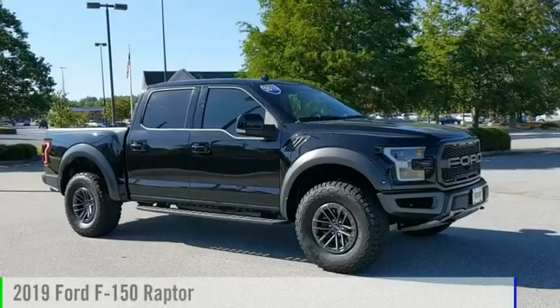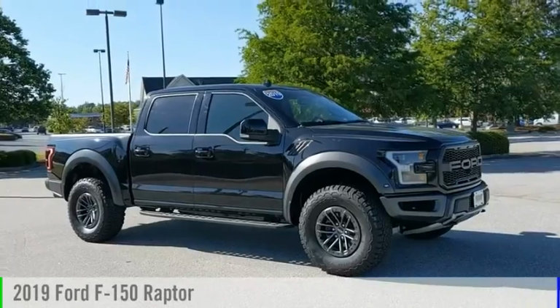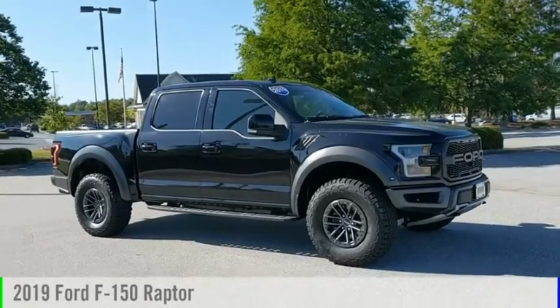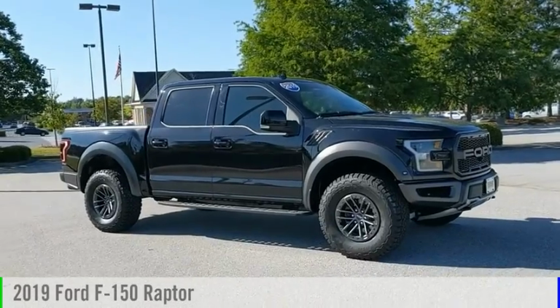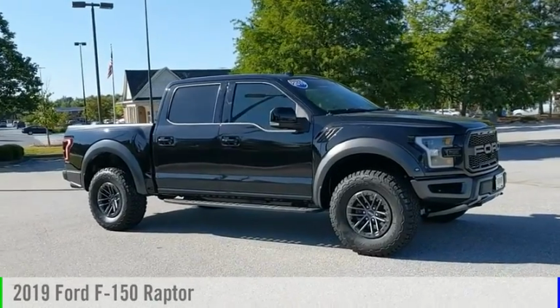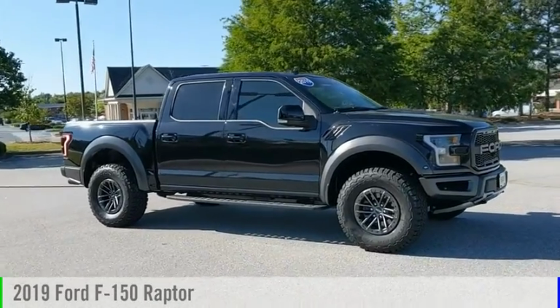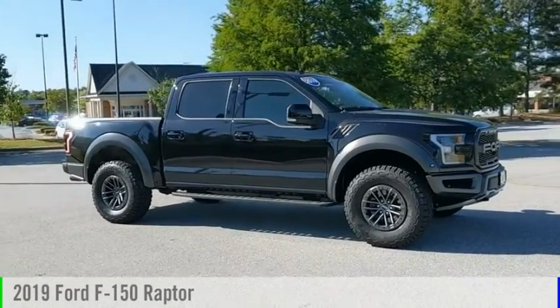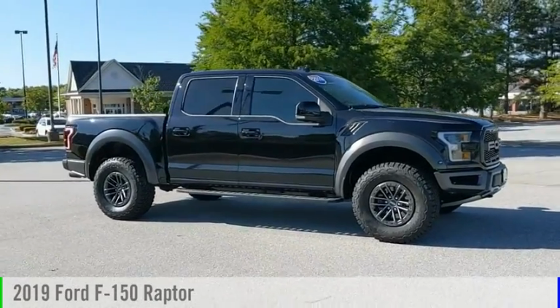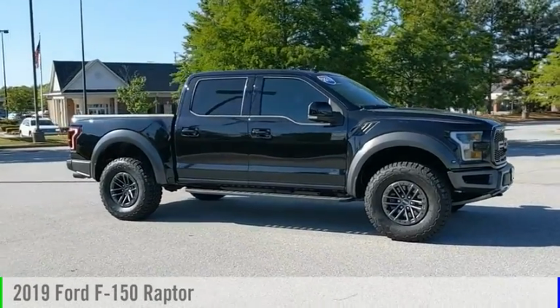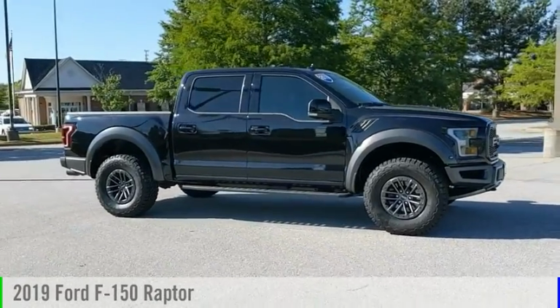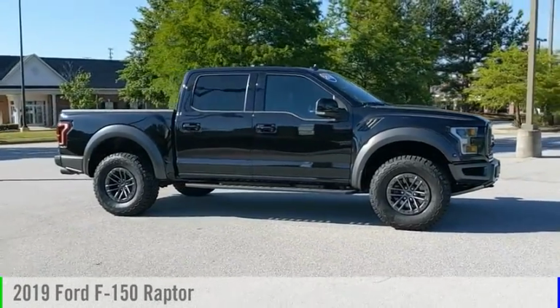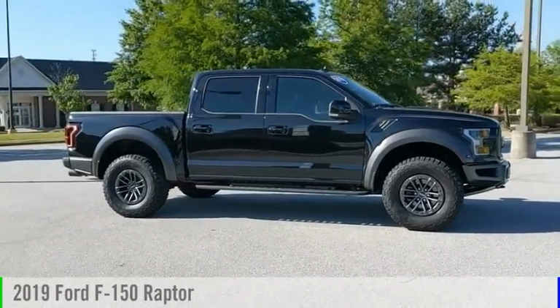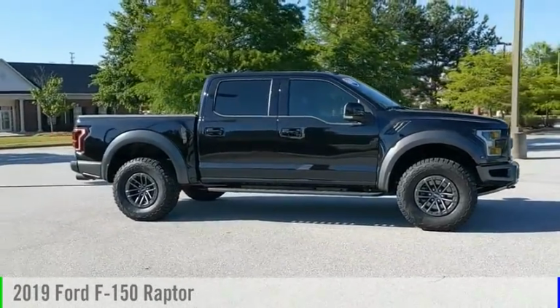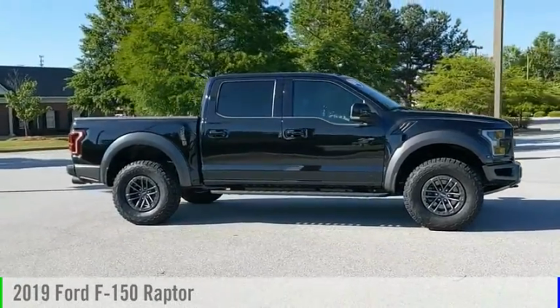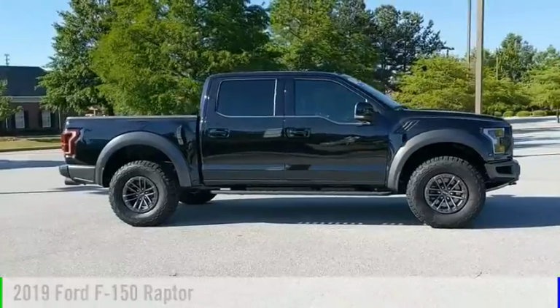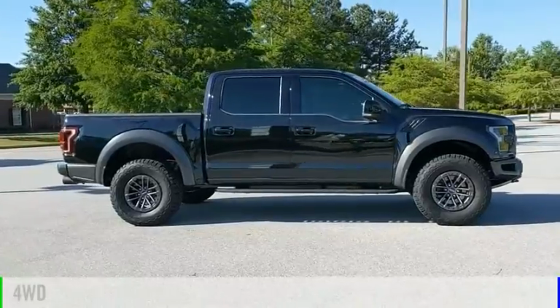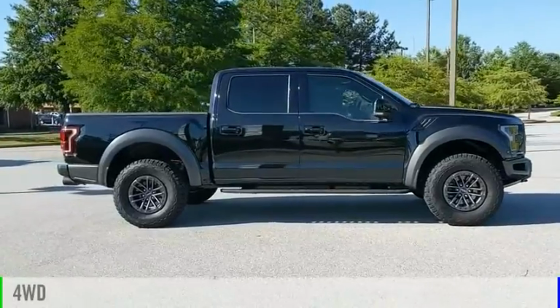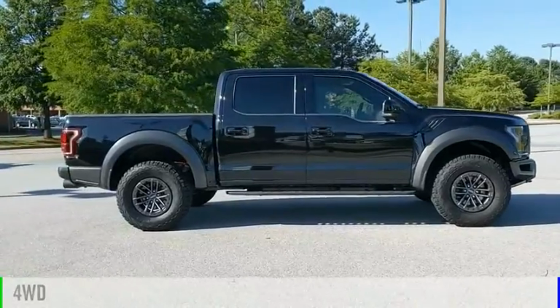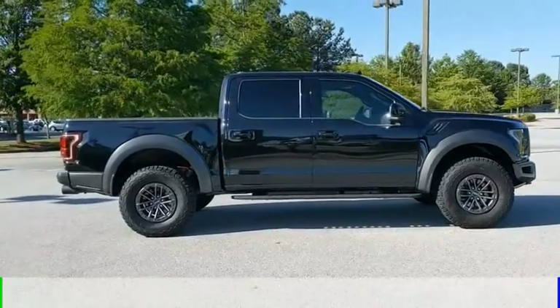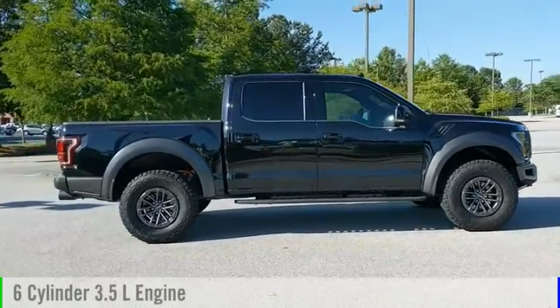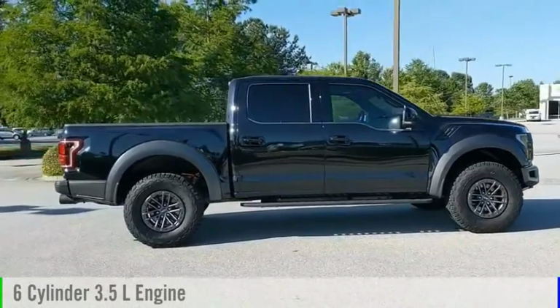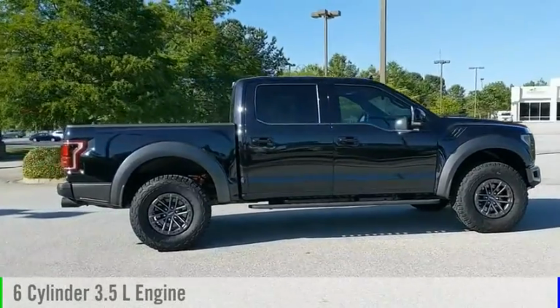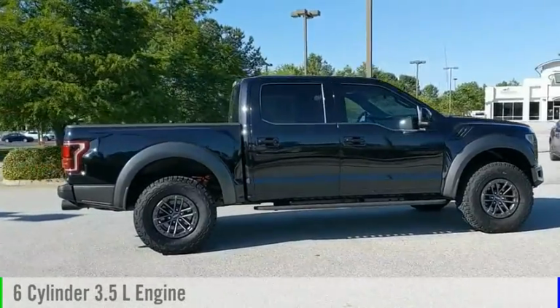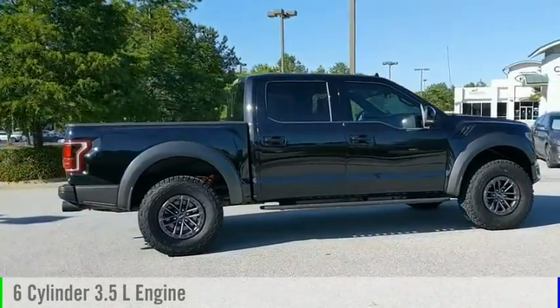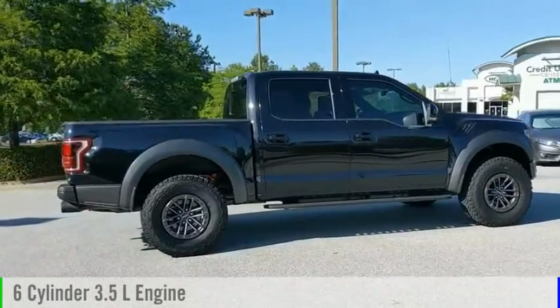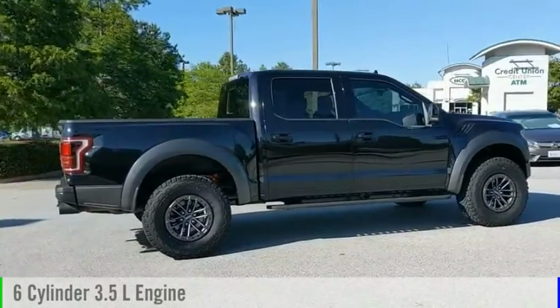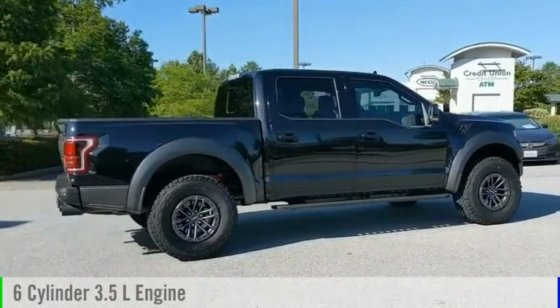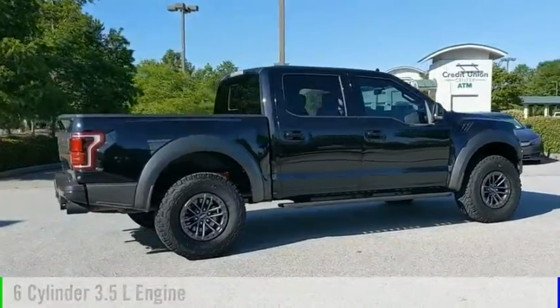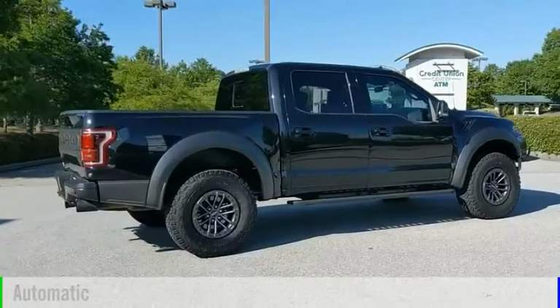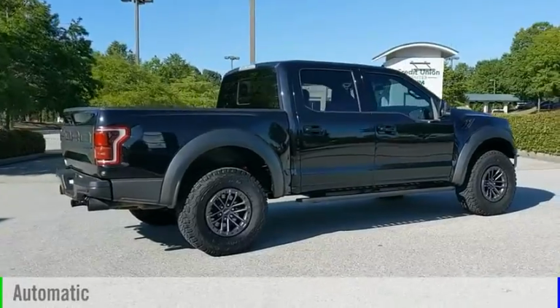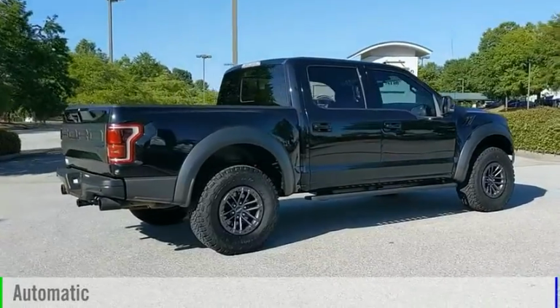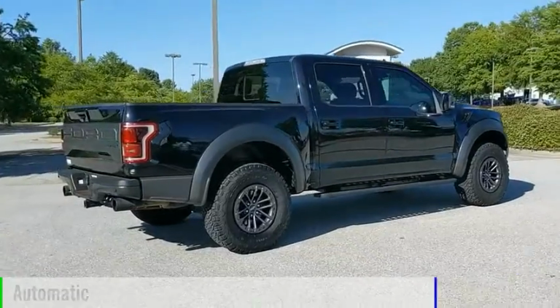Come test drive the 2019 F-150. This vehicle is powered by a four-wheel drive, six-cylinder, 3.5-liter engine, and comes with an automatic transmission.